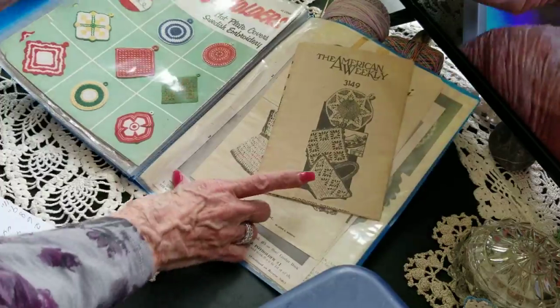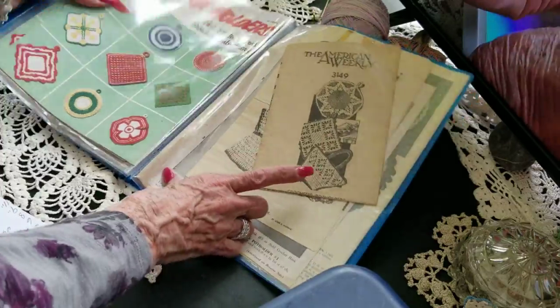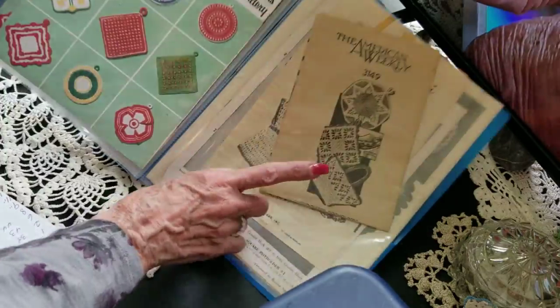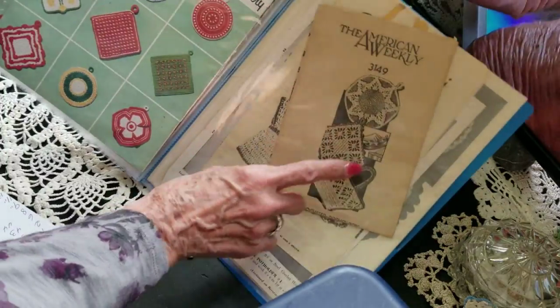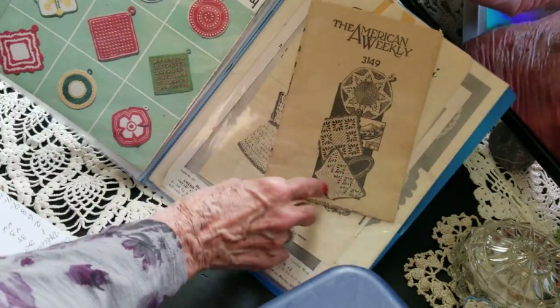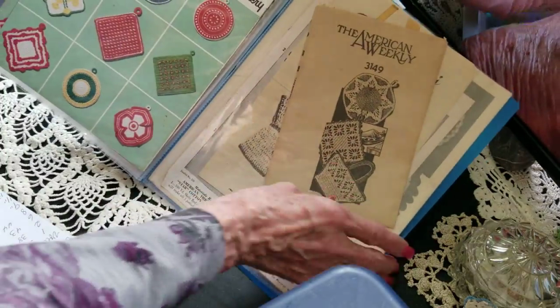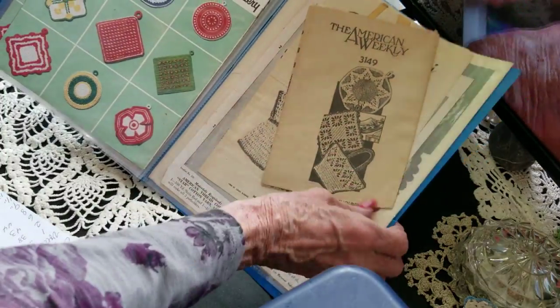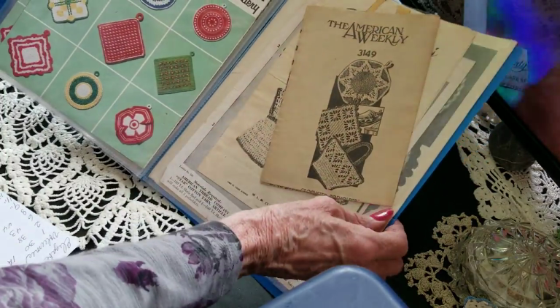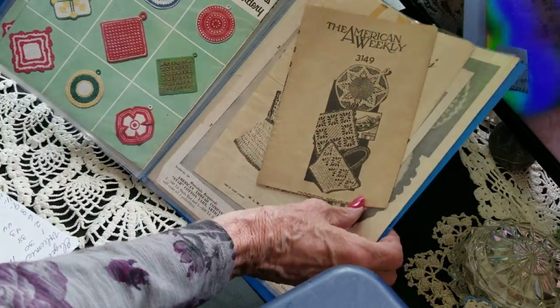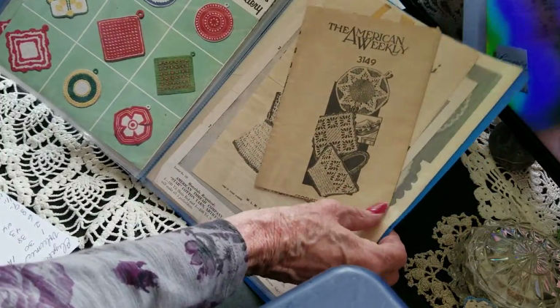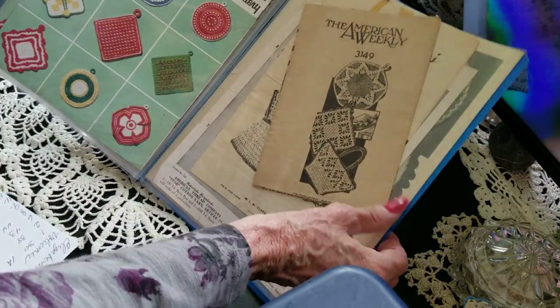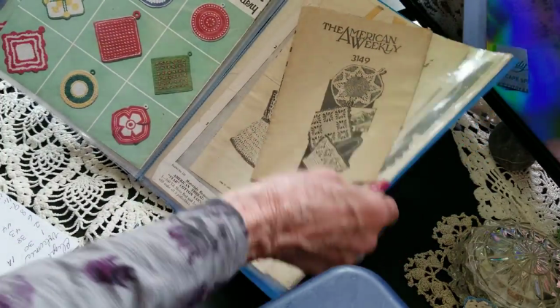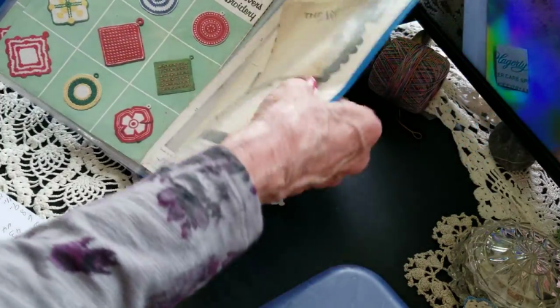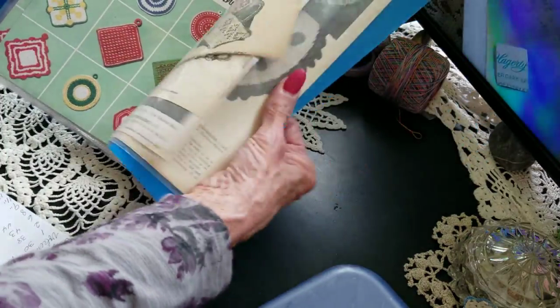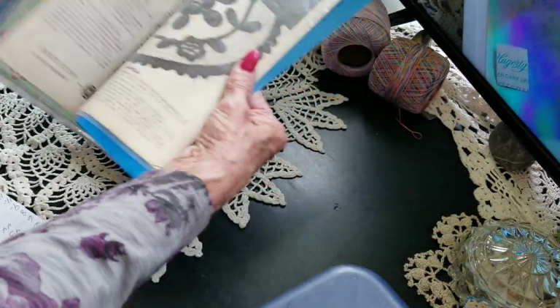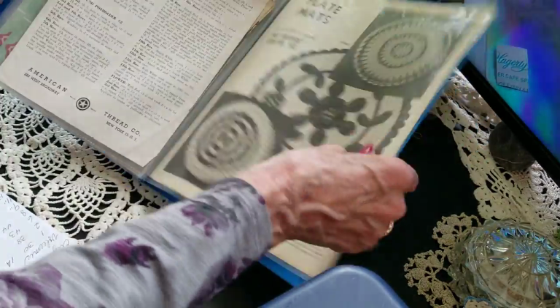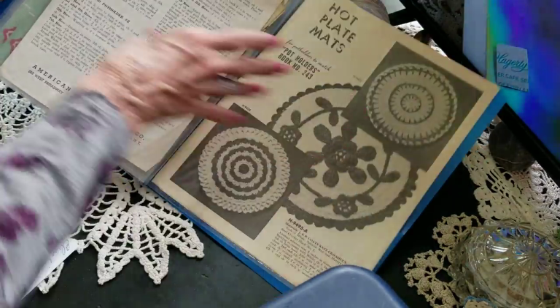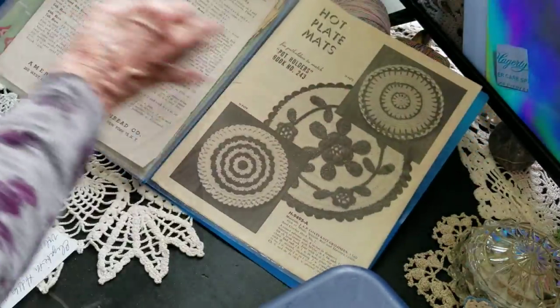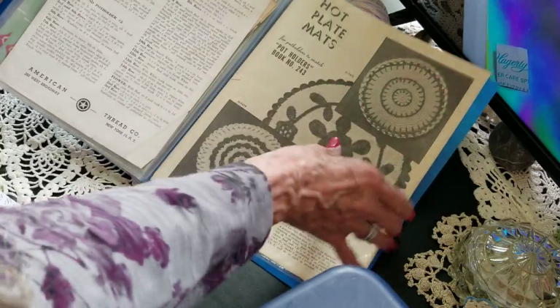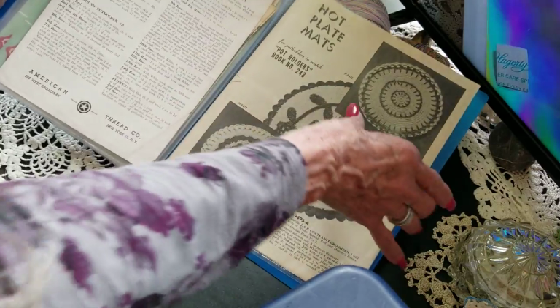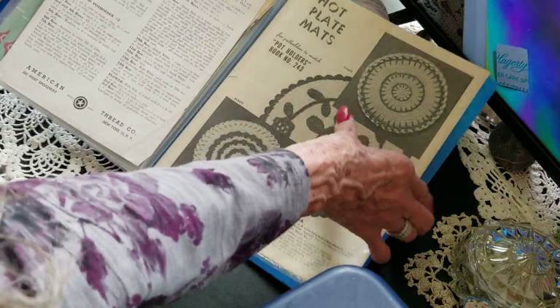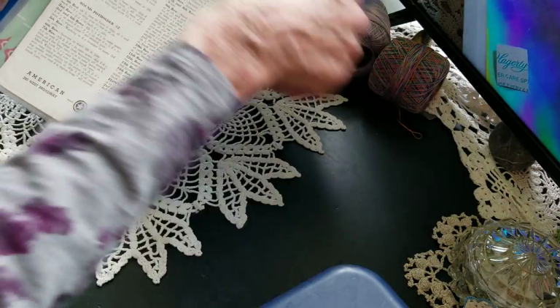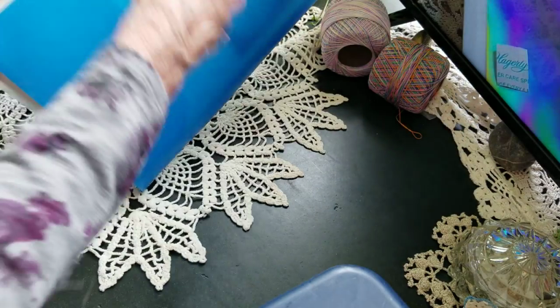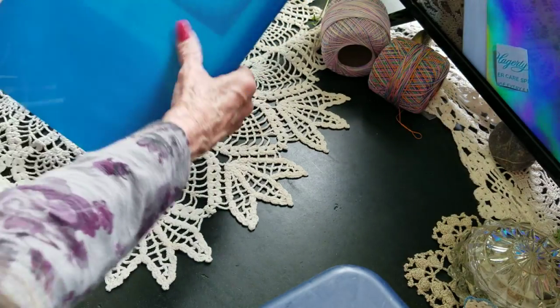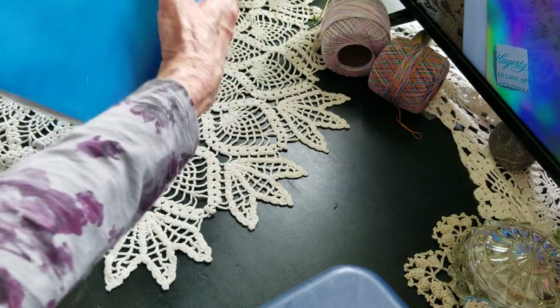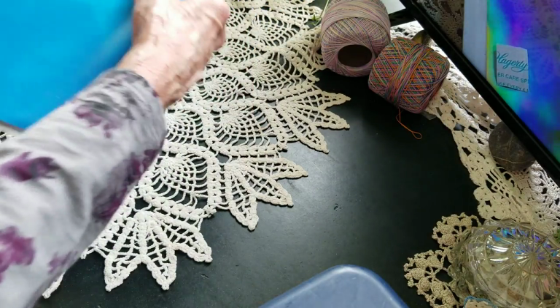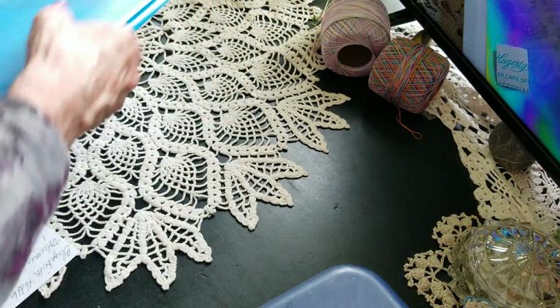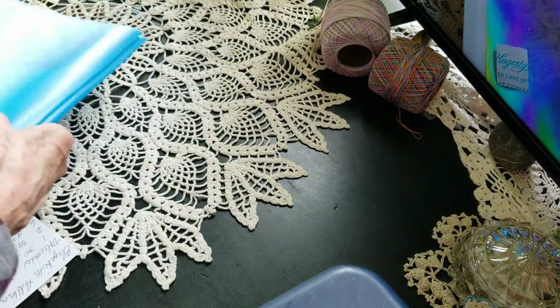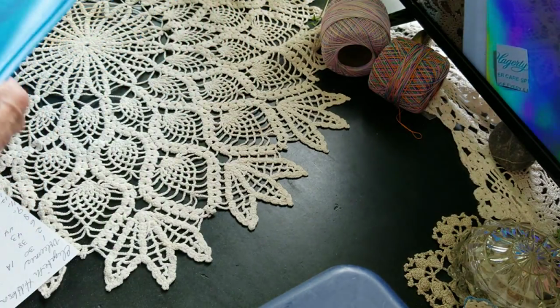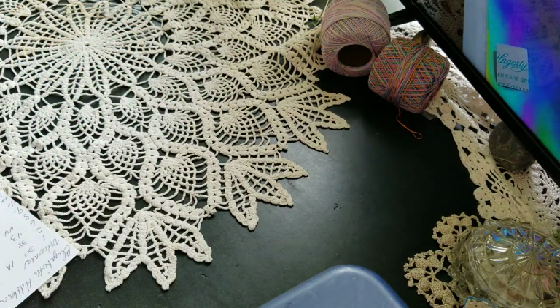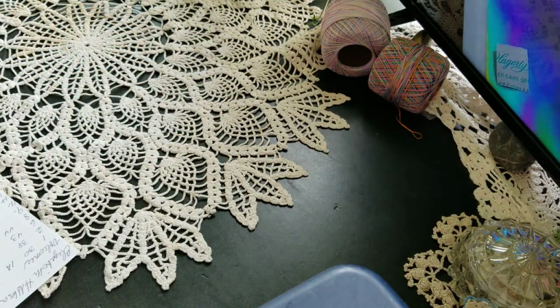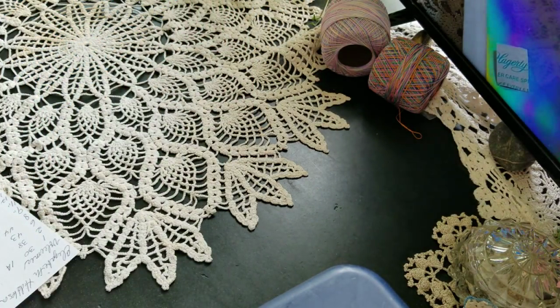Here's a mail order — I got a bunch of mail orders; I'll do another video on those. Alice Brooks and Laura Wheeler — American ones.